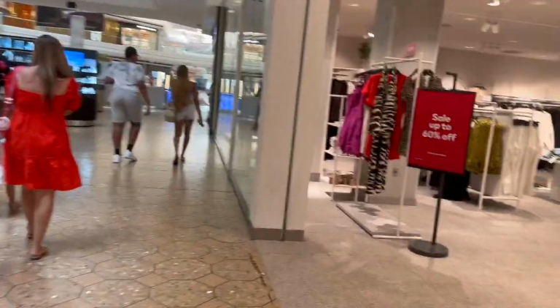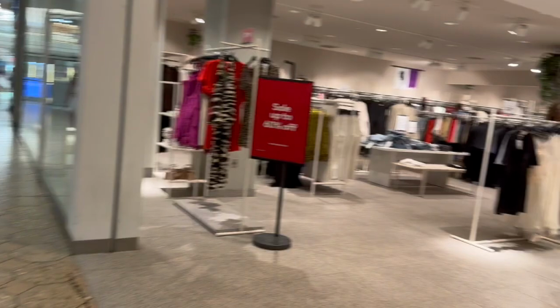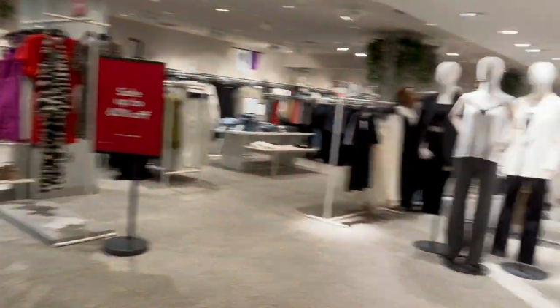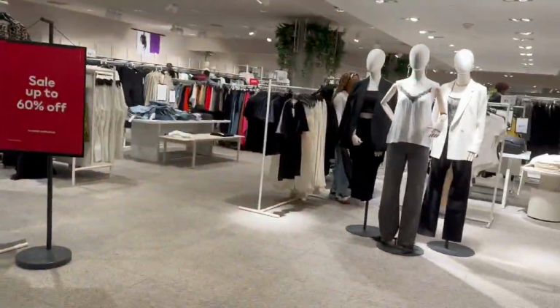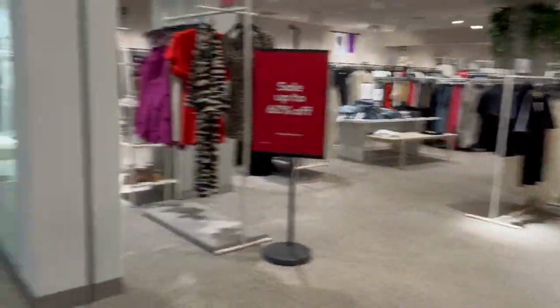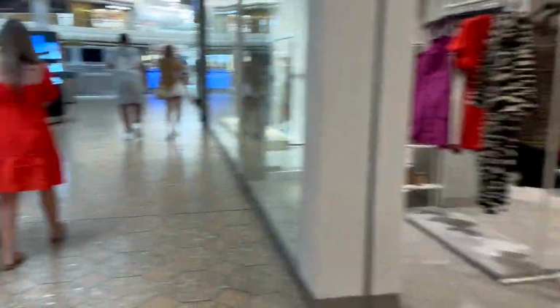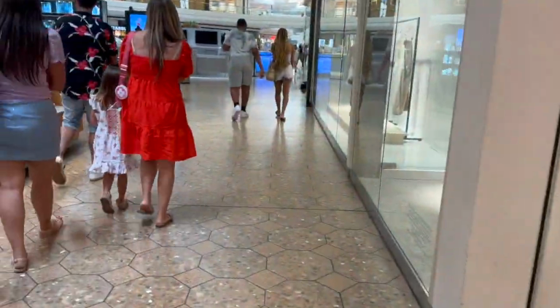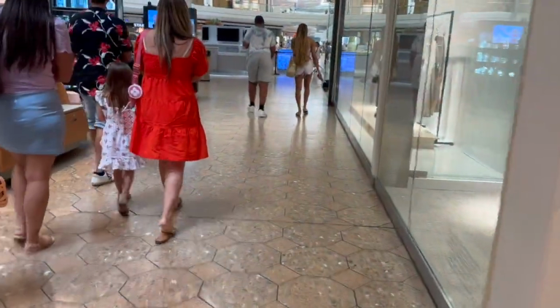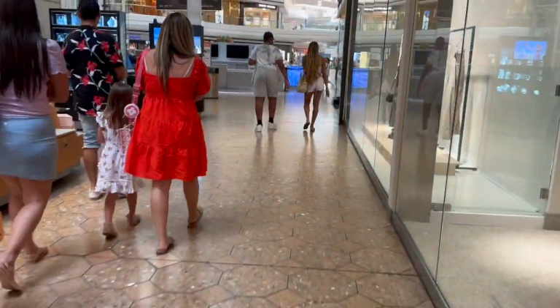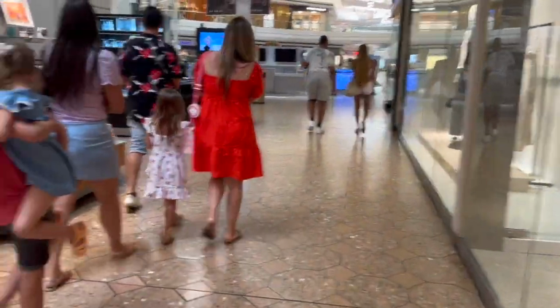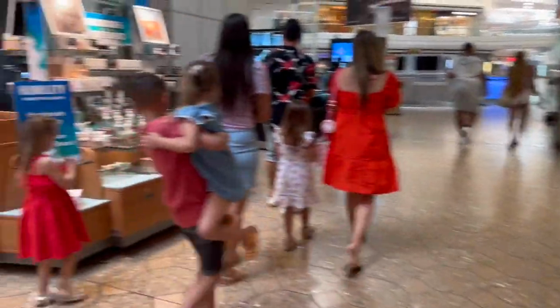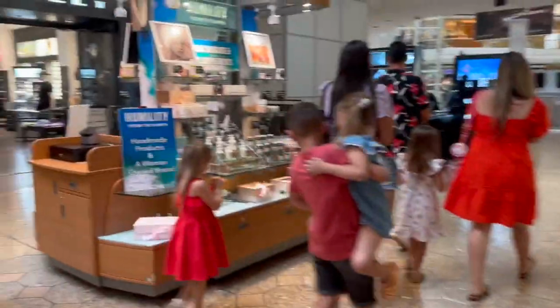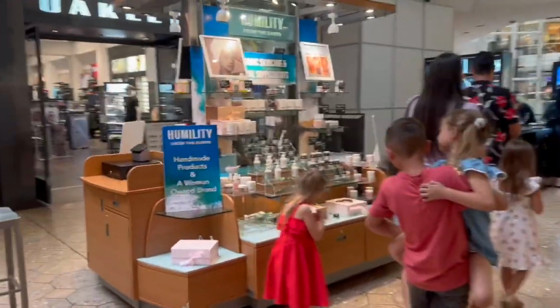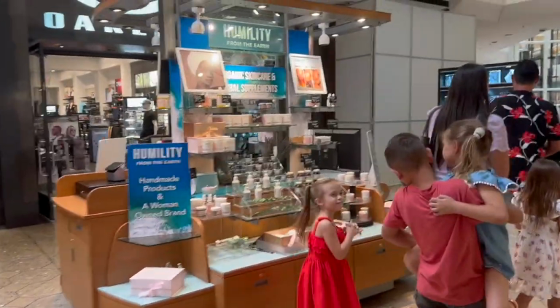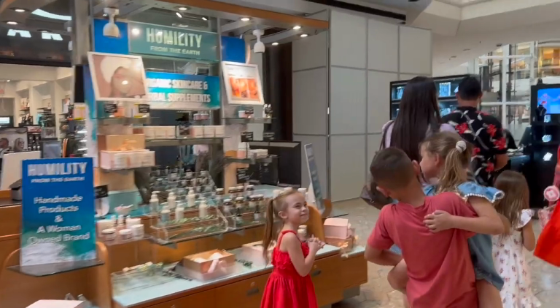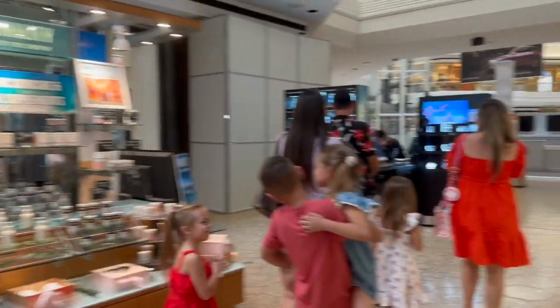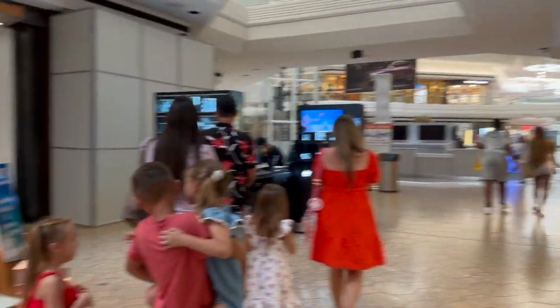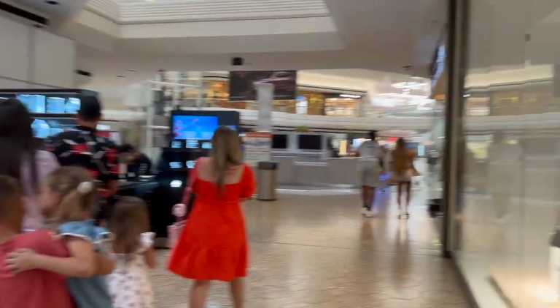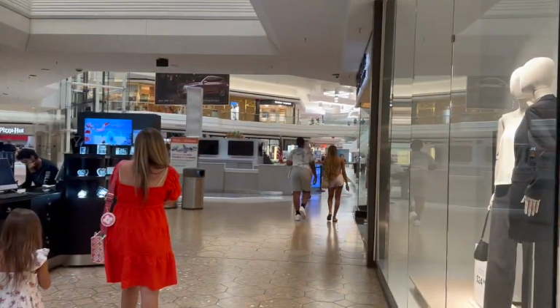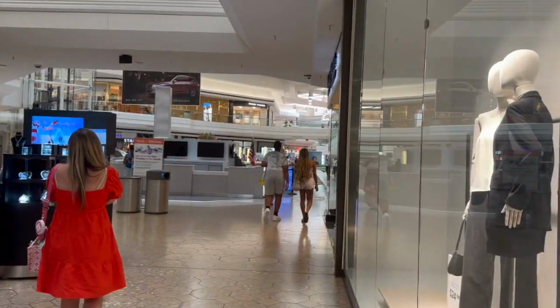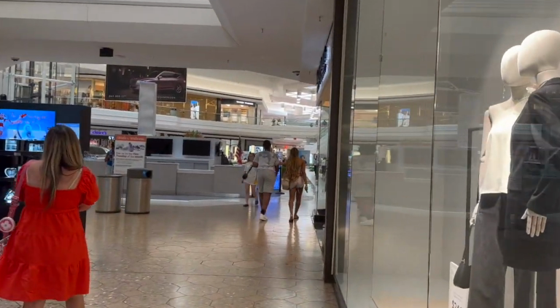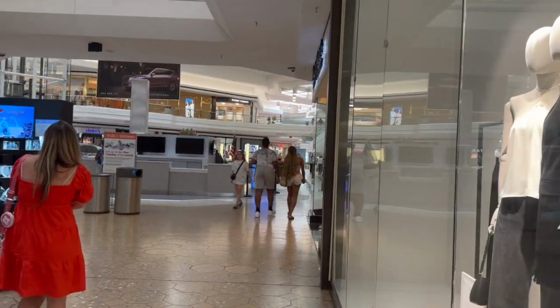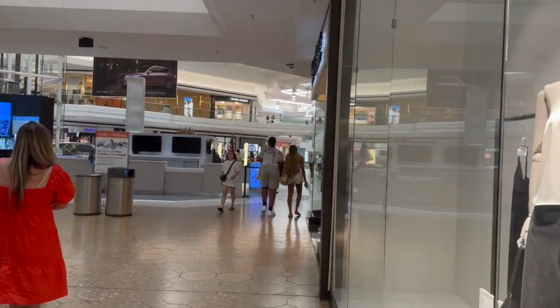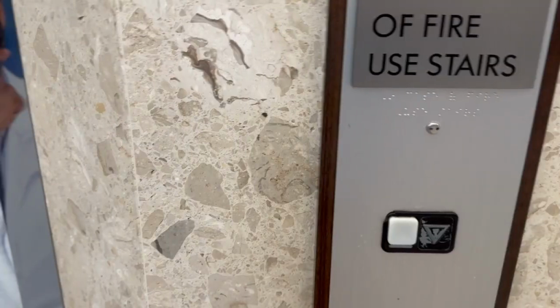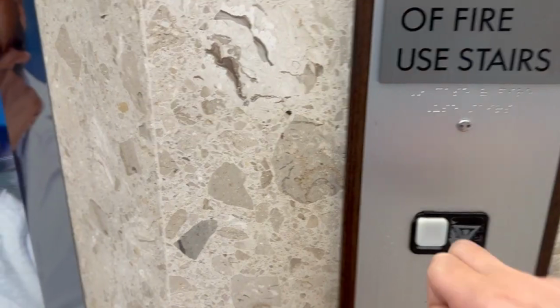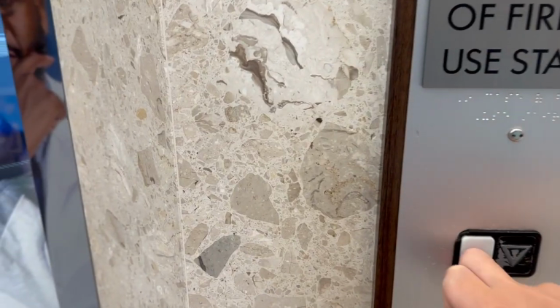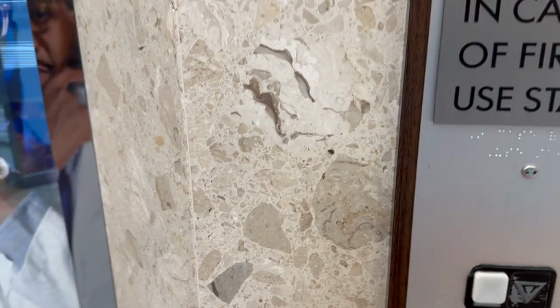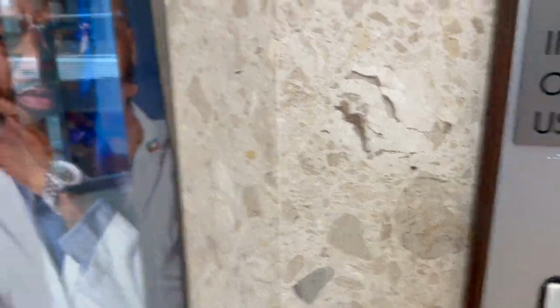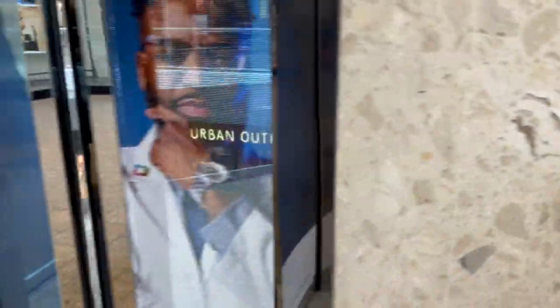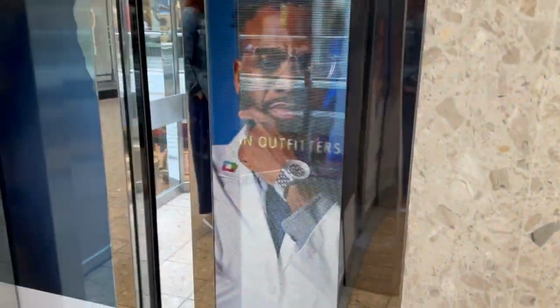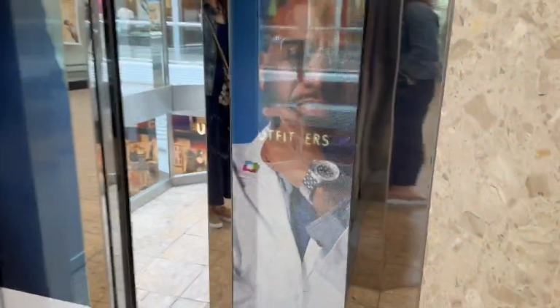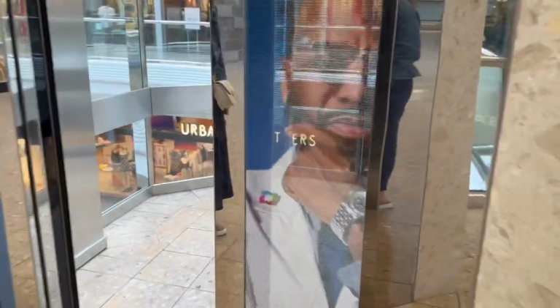This mall was actually opened in 1974. As we know, in New Haven there is a Jordan's Furniture, but they will be in the old Lord & Taylor location at West Farms, and it will be open in 2024.